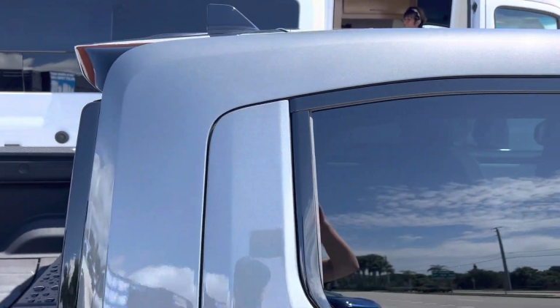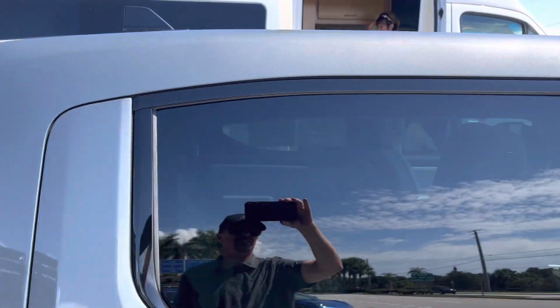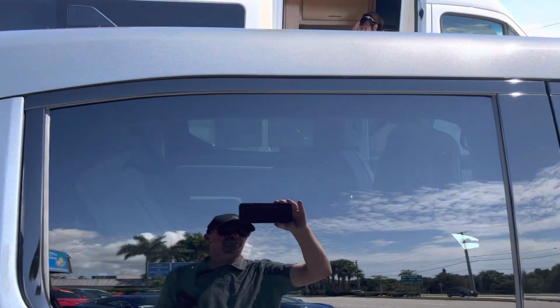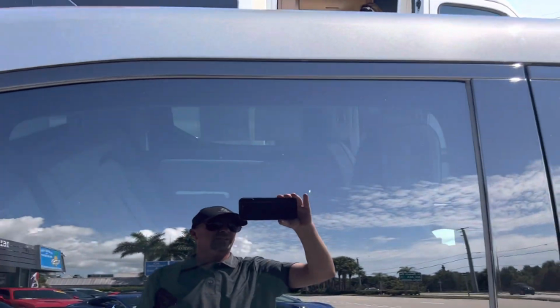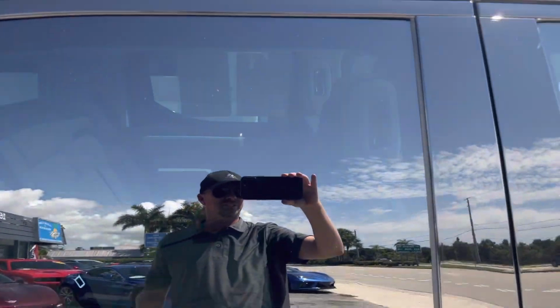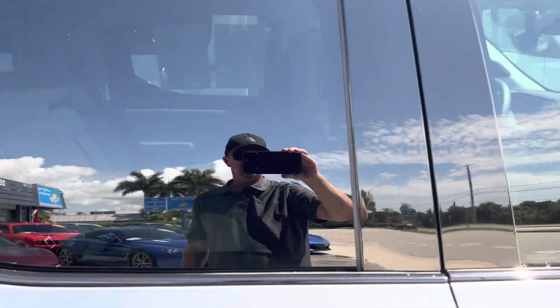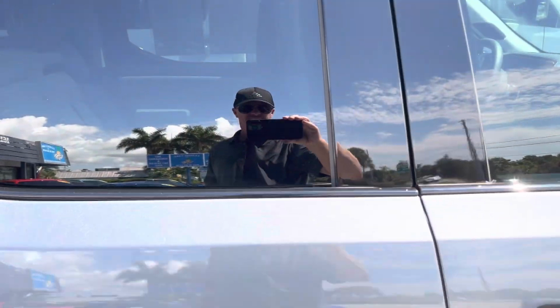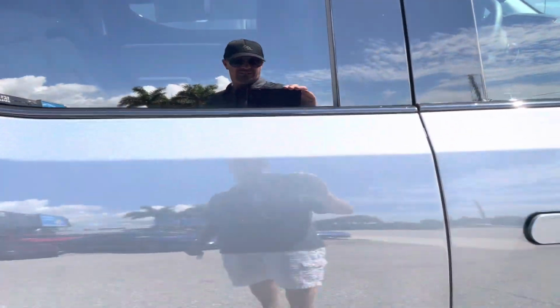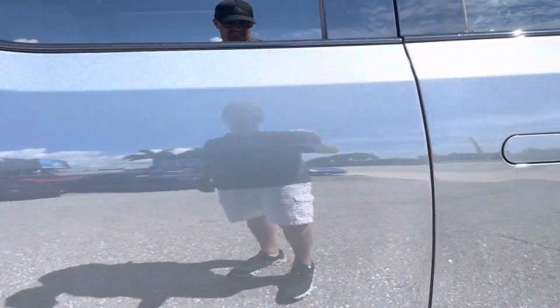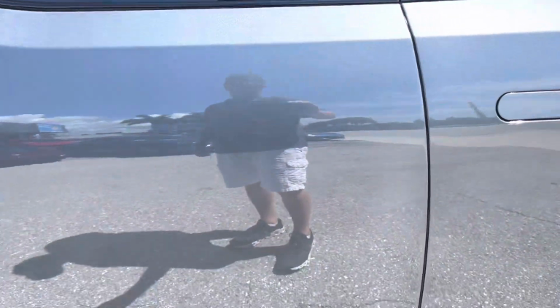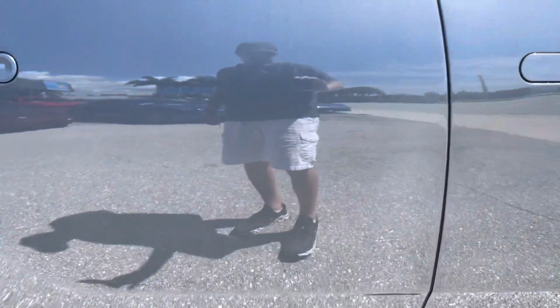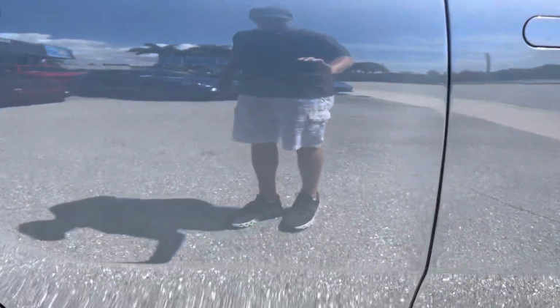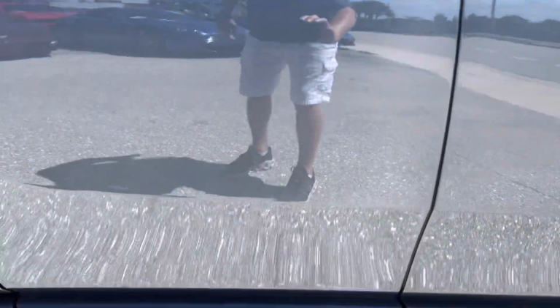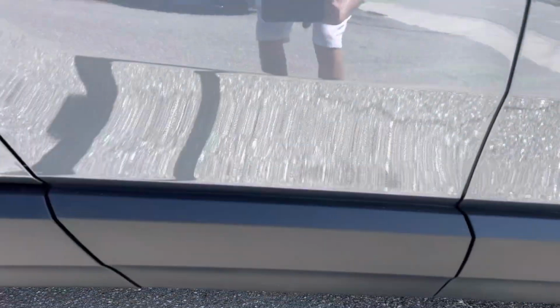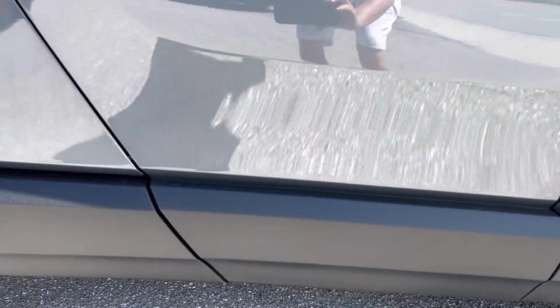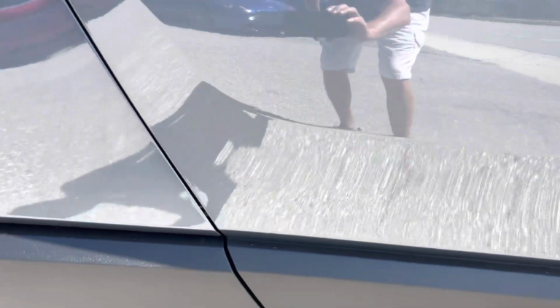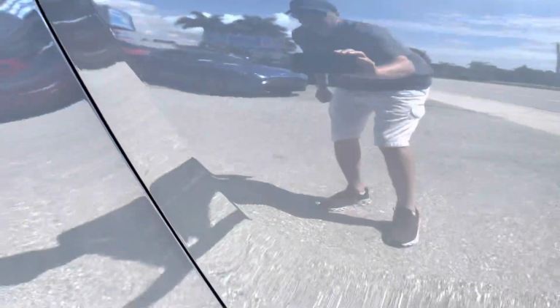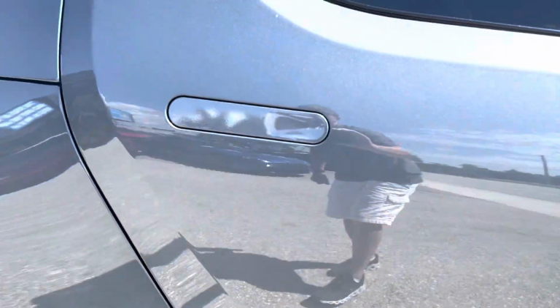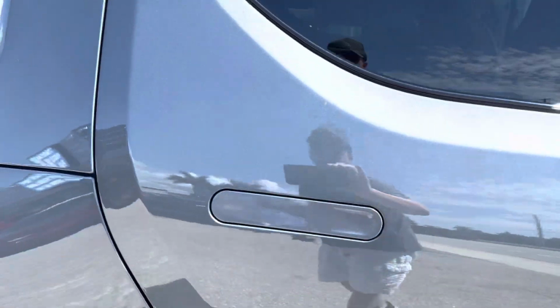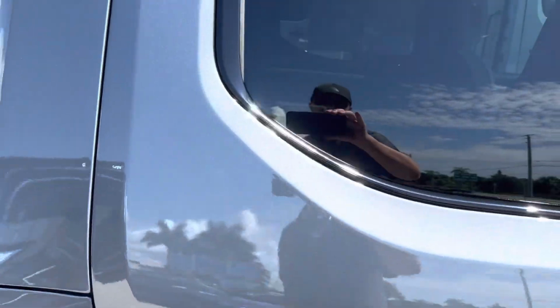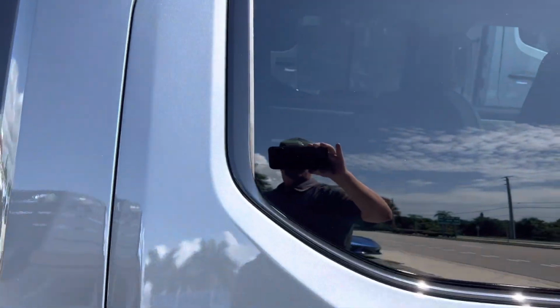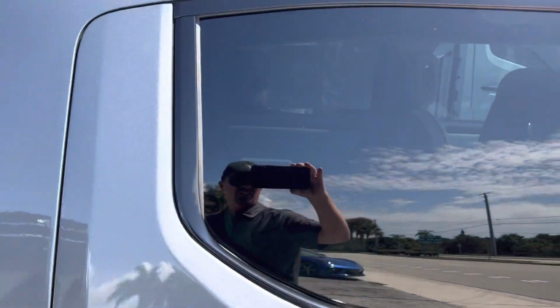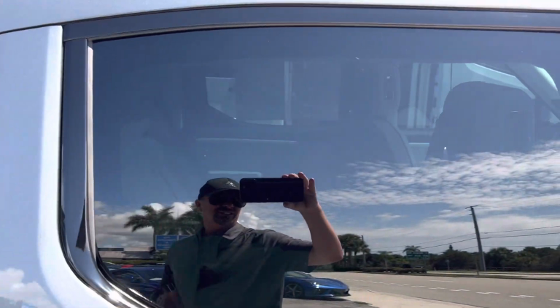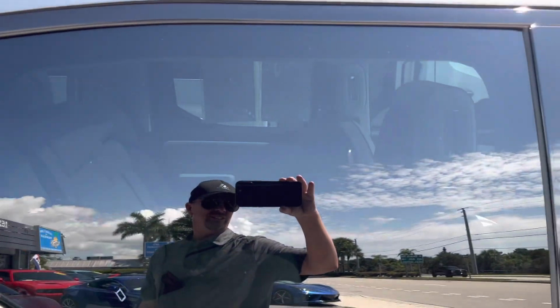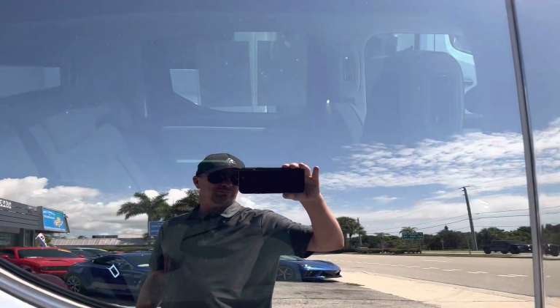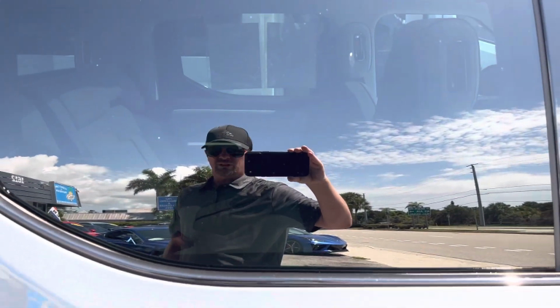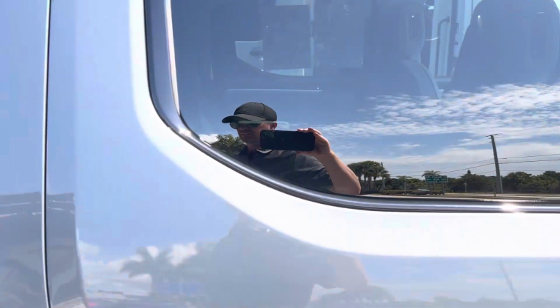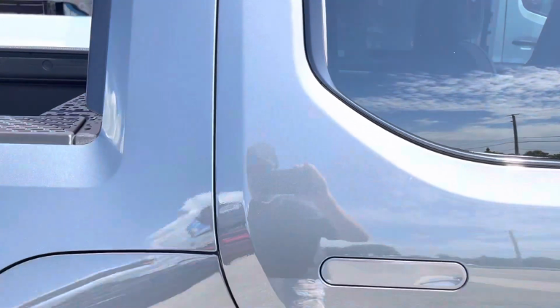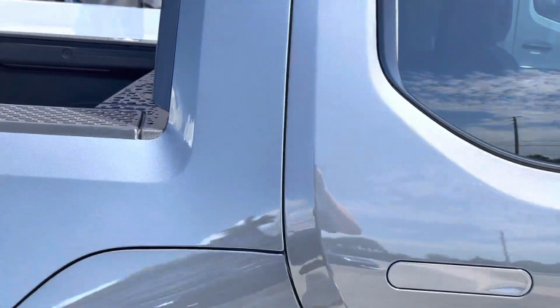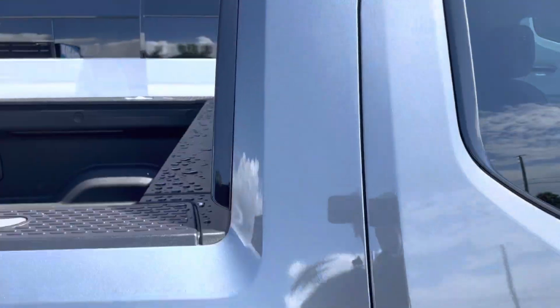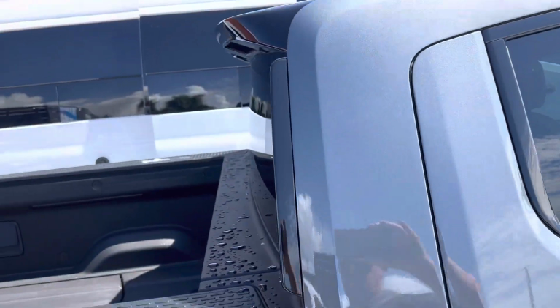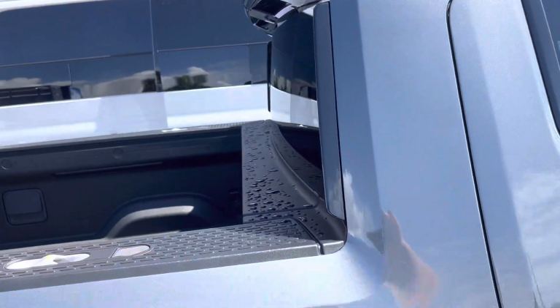This is the rear passenger side door — again, no damage at all. Glass is in good shape, no cracks, no stars or anything like that.